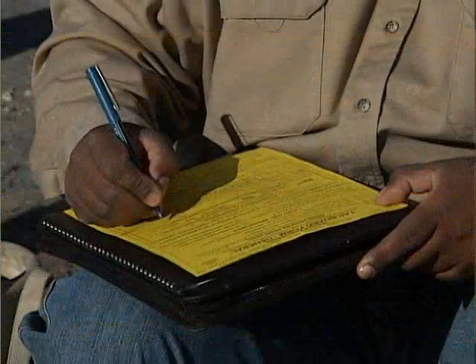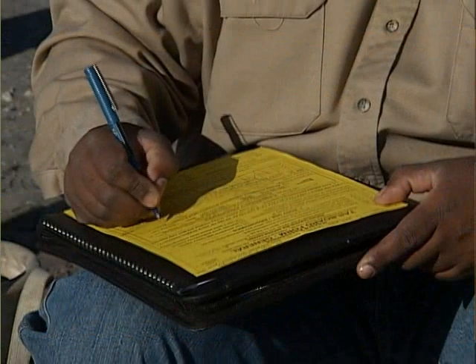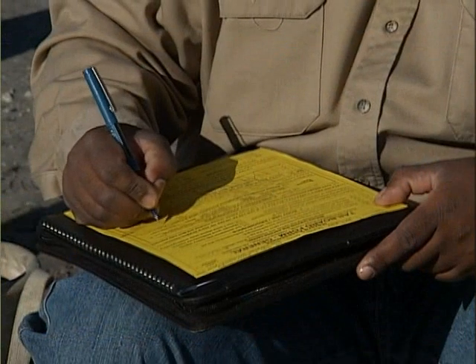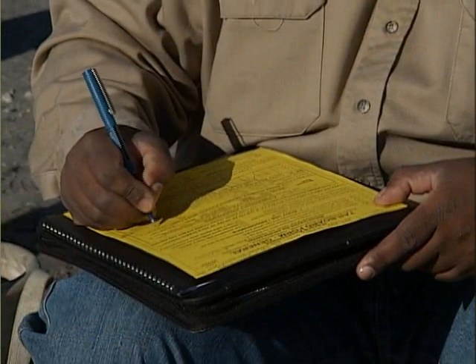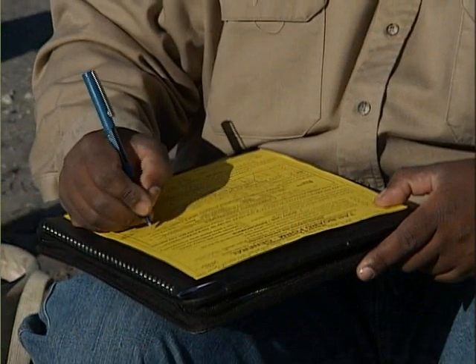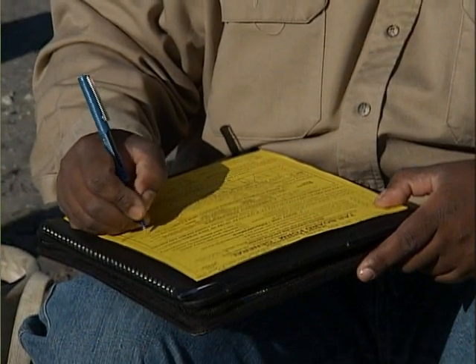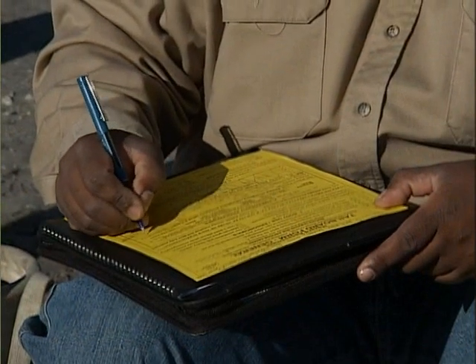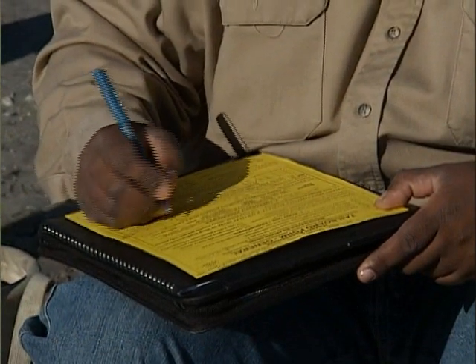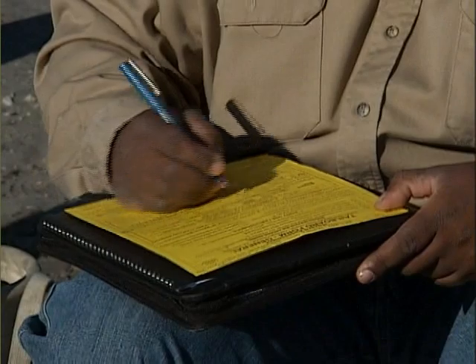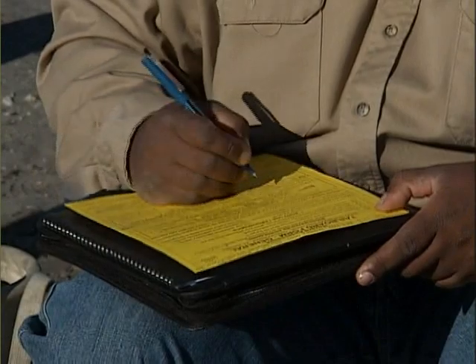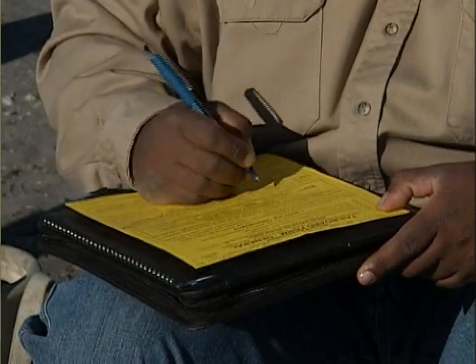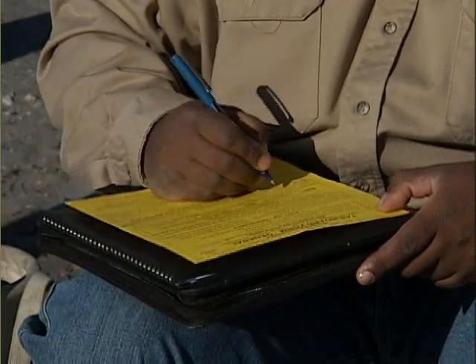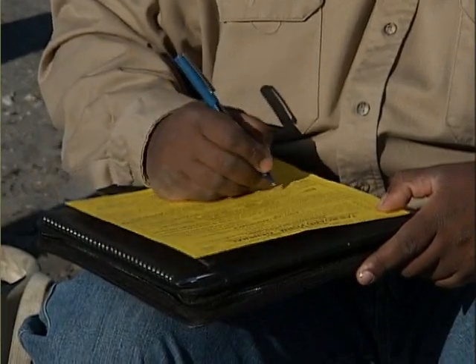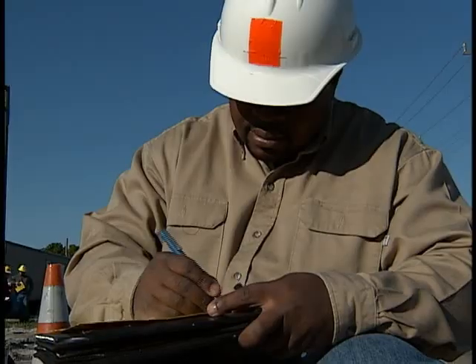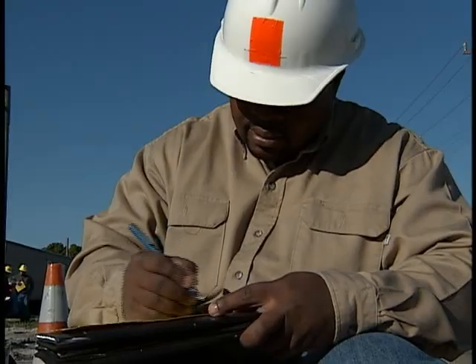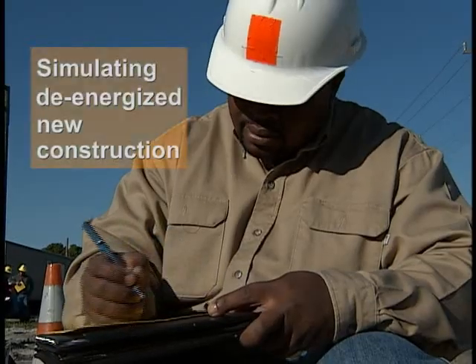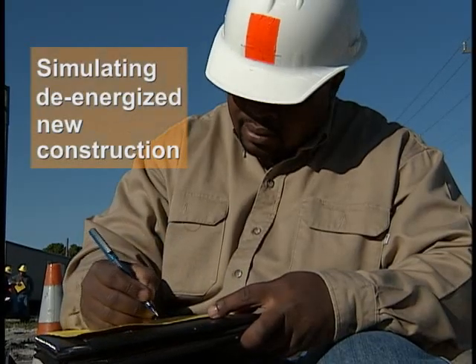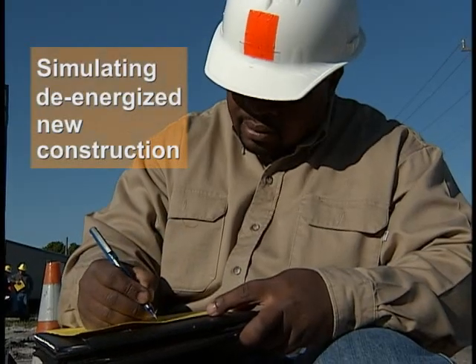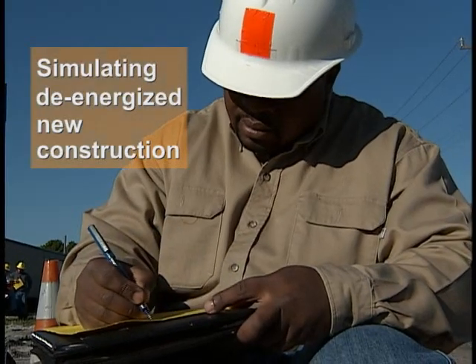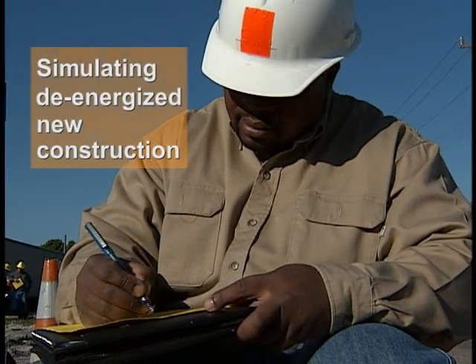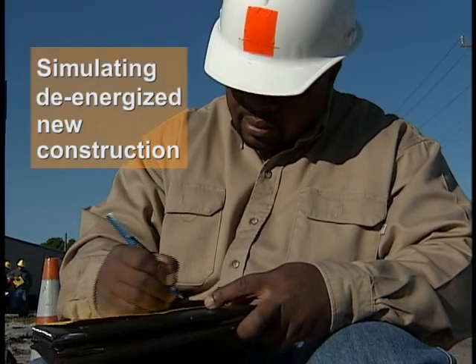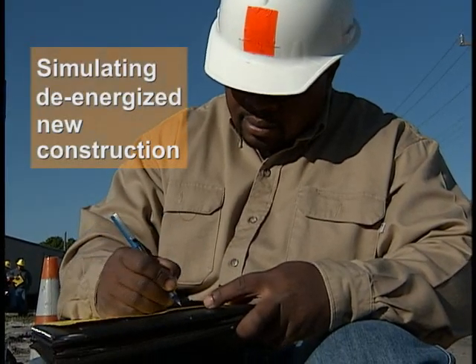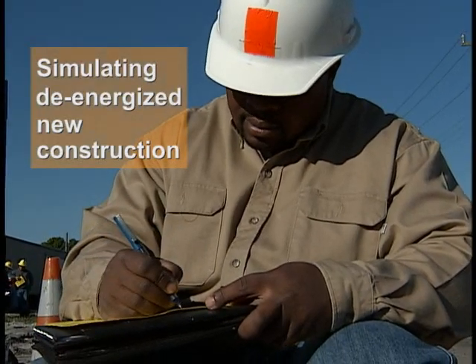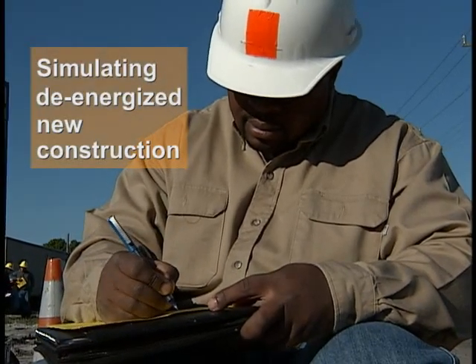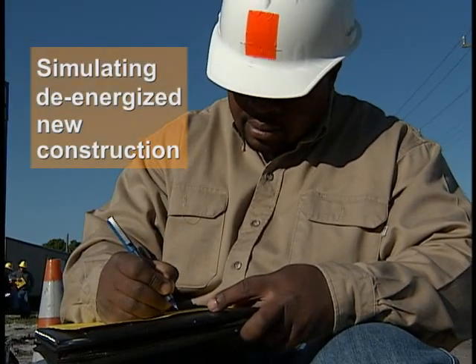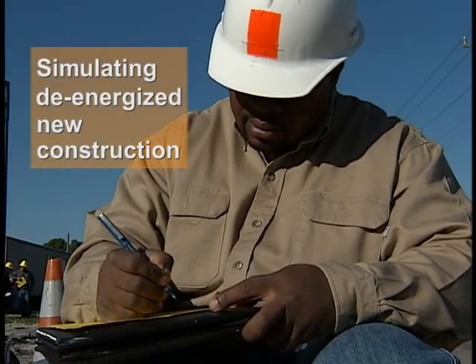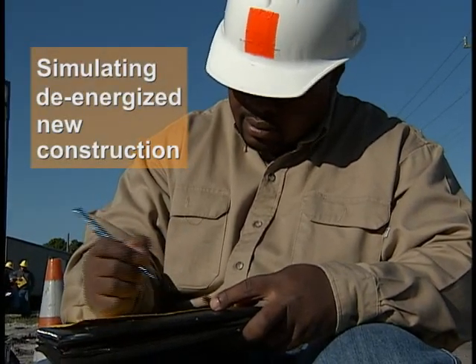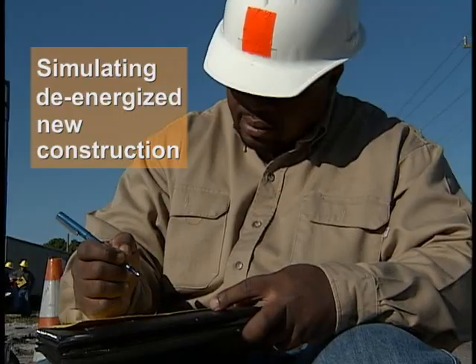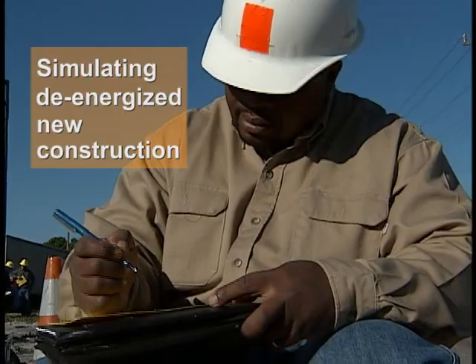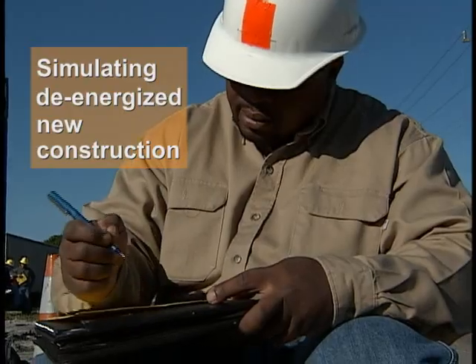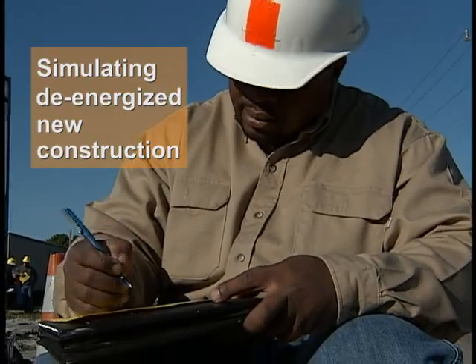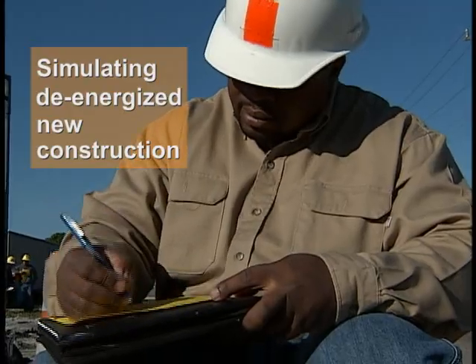As always, complete a thorough hazard assessment before beginning. For this demonstration we're simulating de-energized new construction.